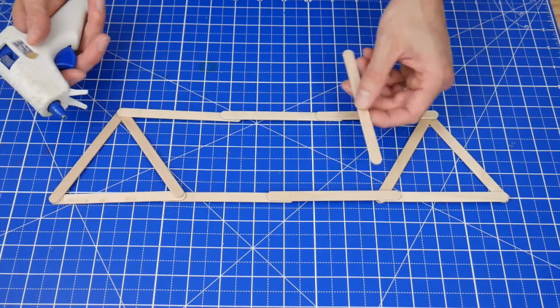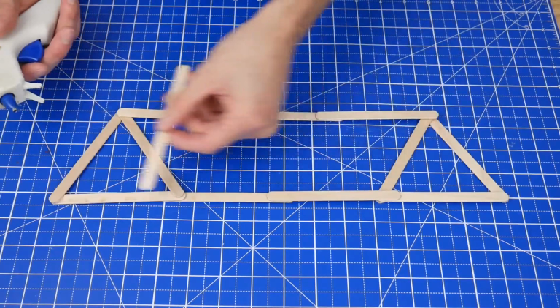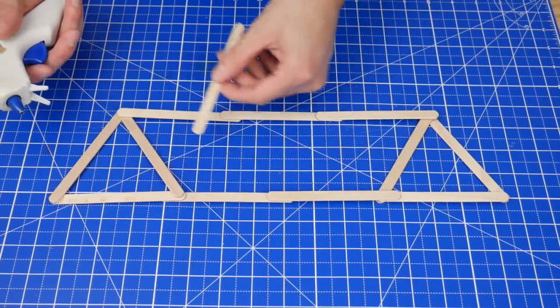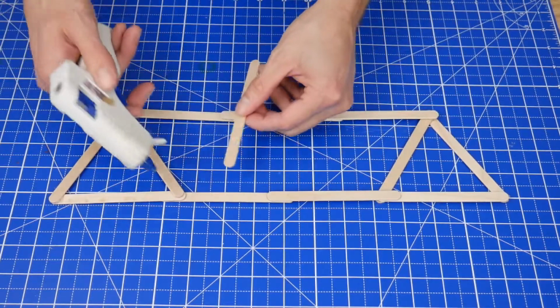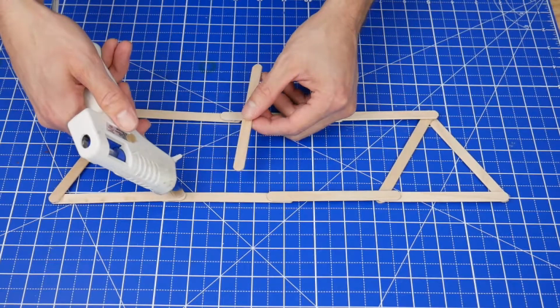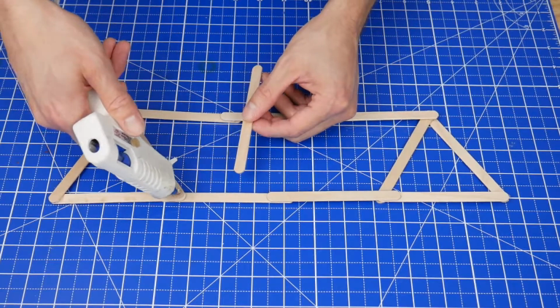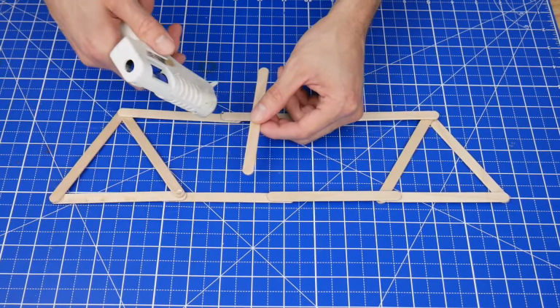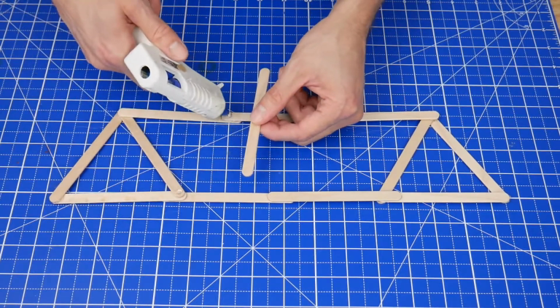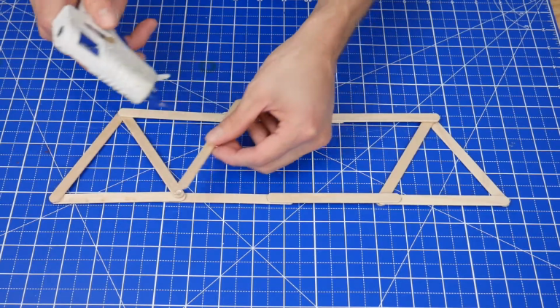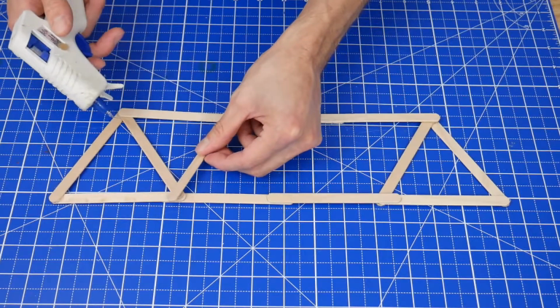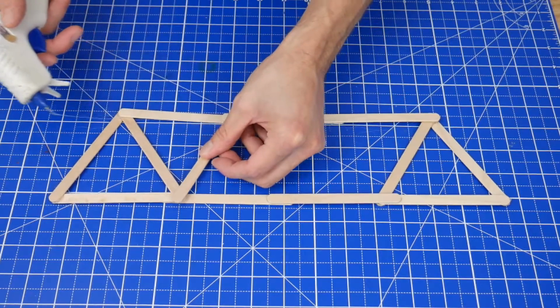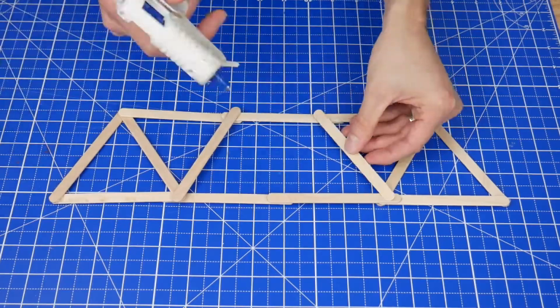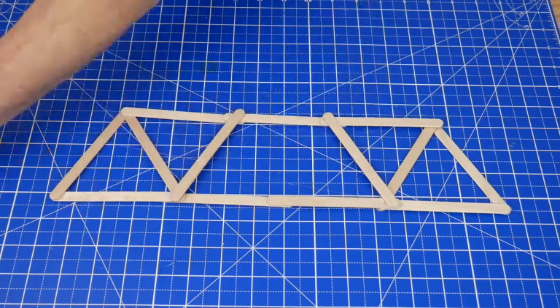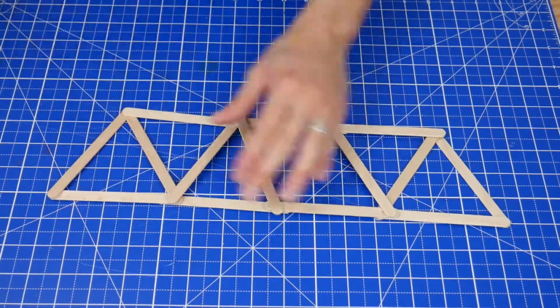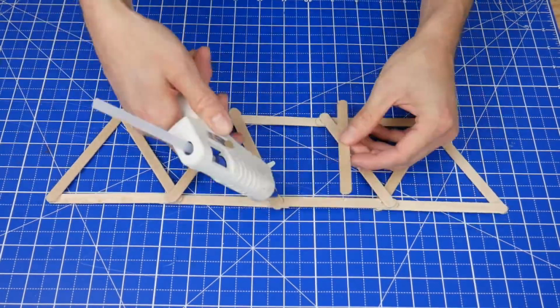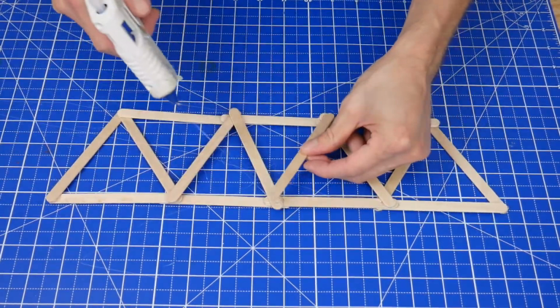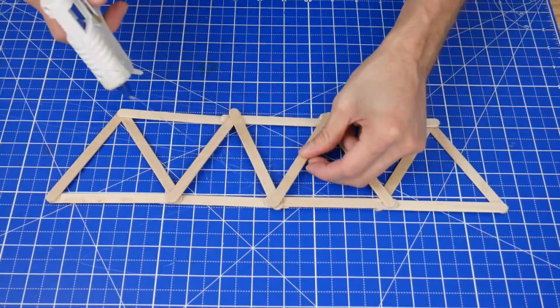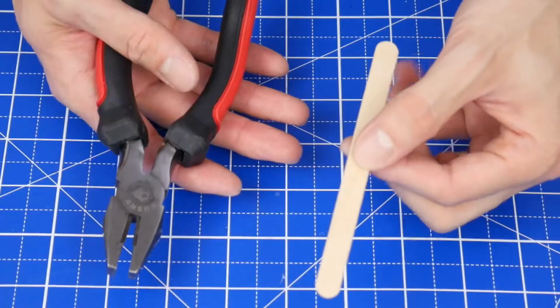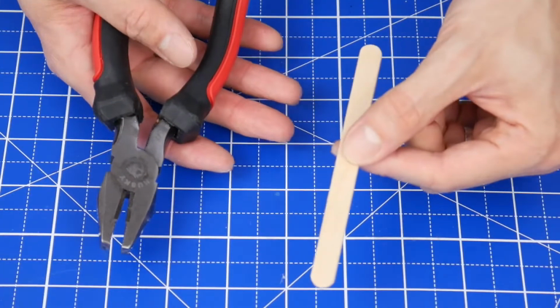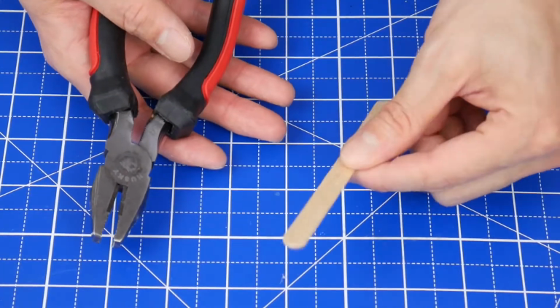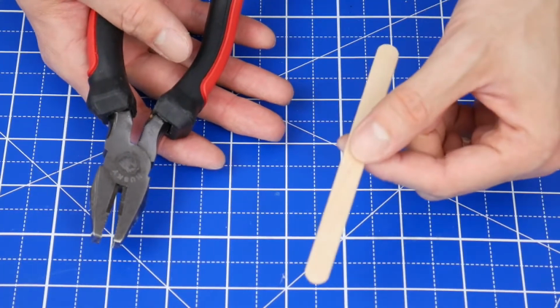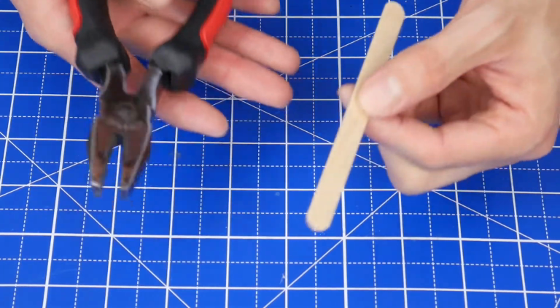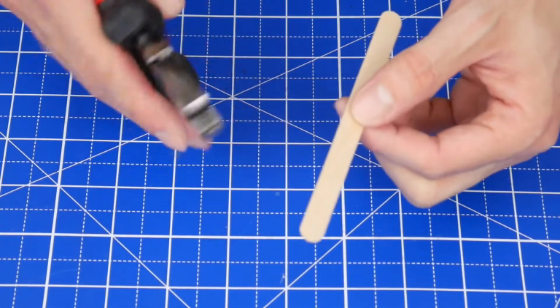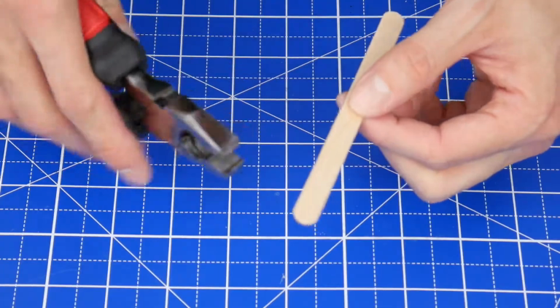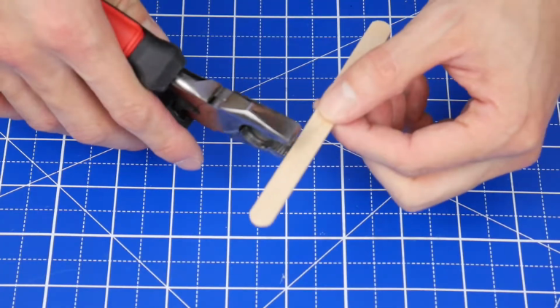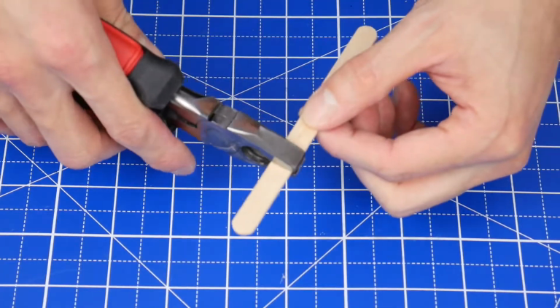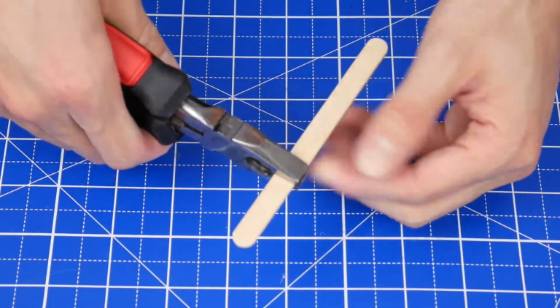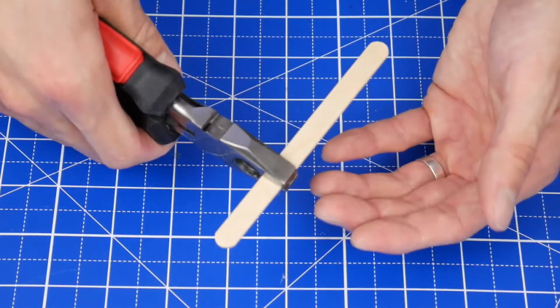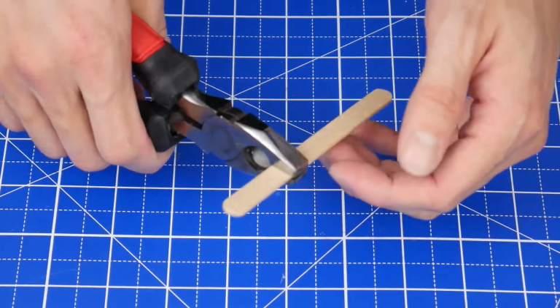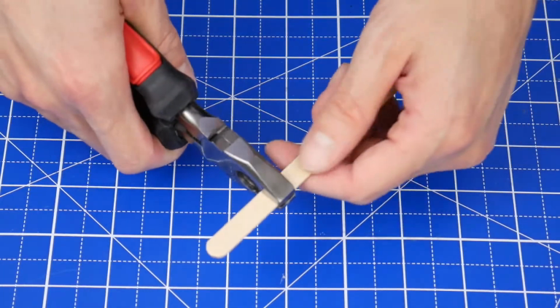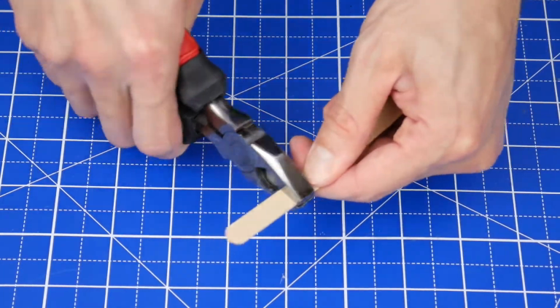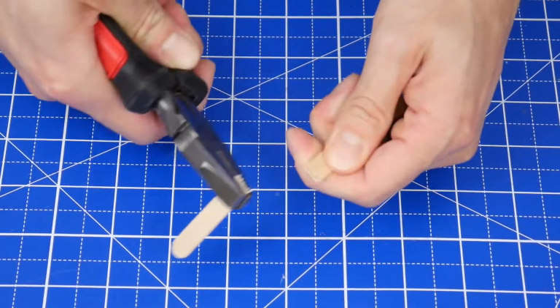With the frame outlined, it's much easier to fill in your chosen pattern. If you need to shorten one of the craft sticks, an easy way to do that is to grab it with a pair of pliers and then just snap it.